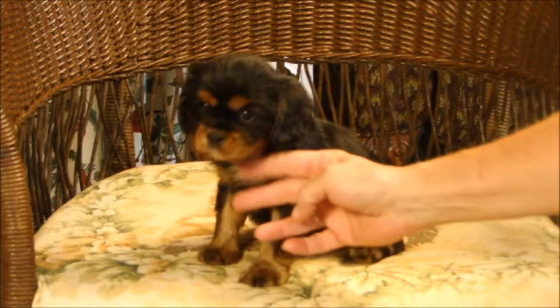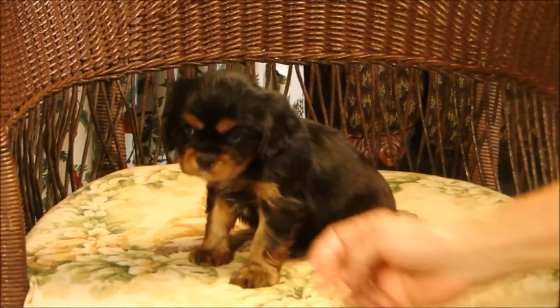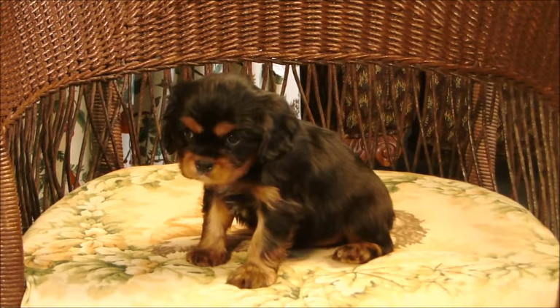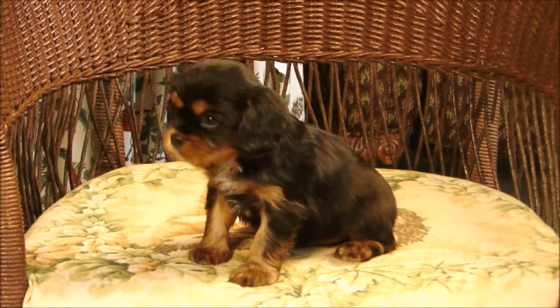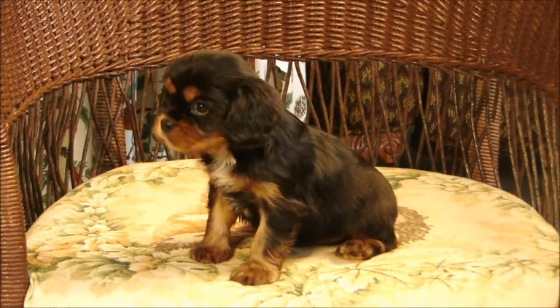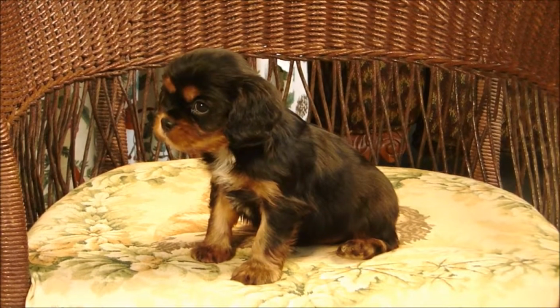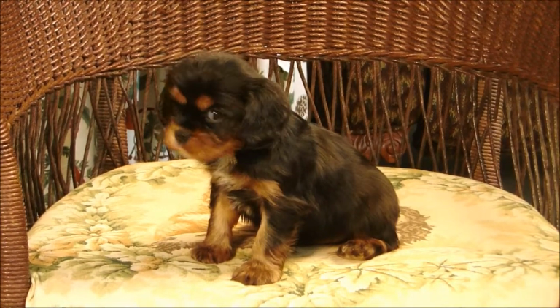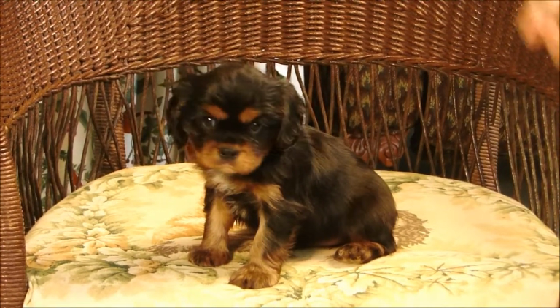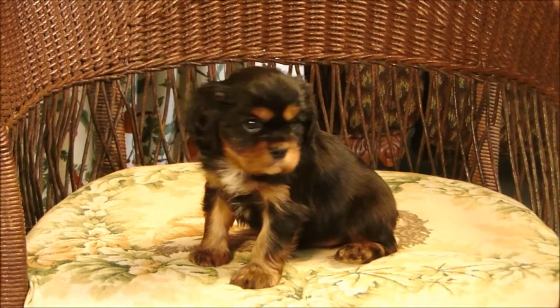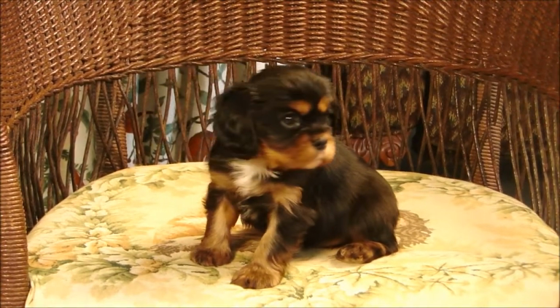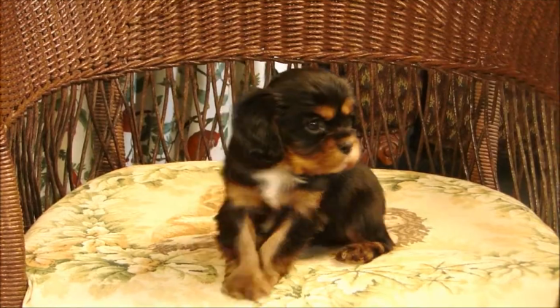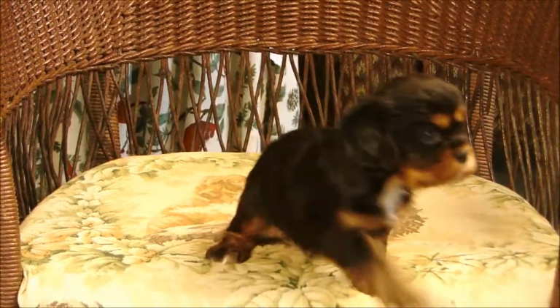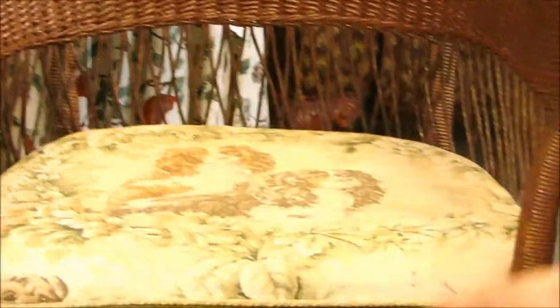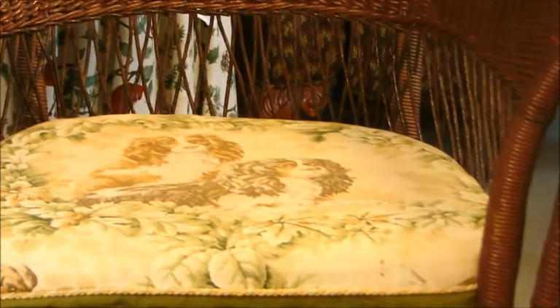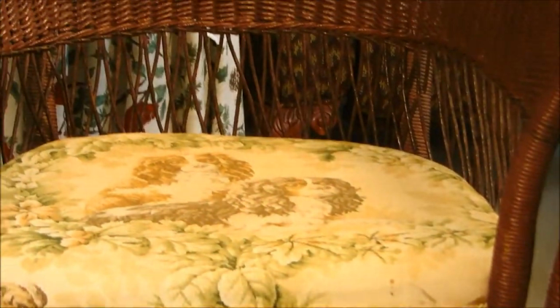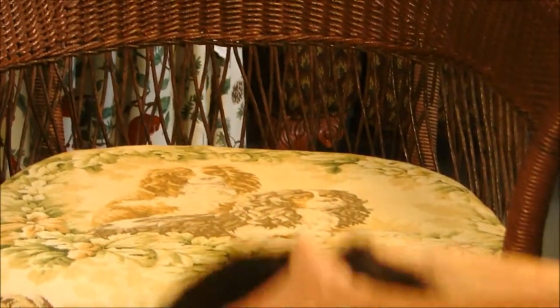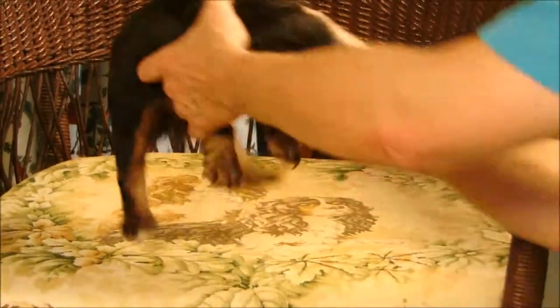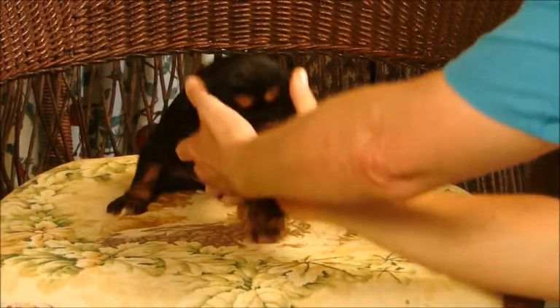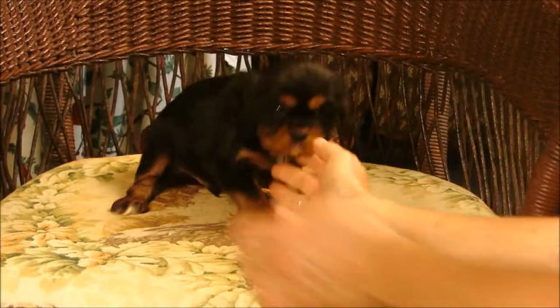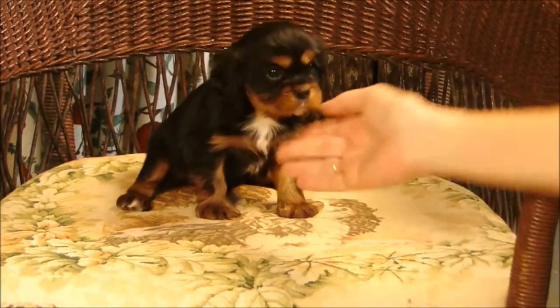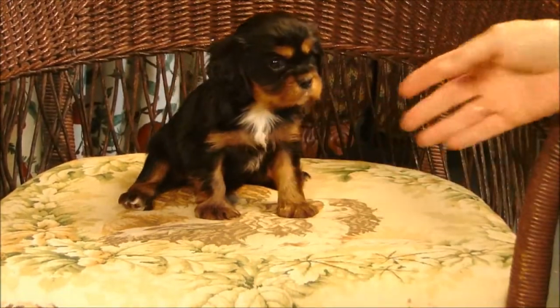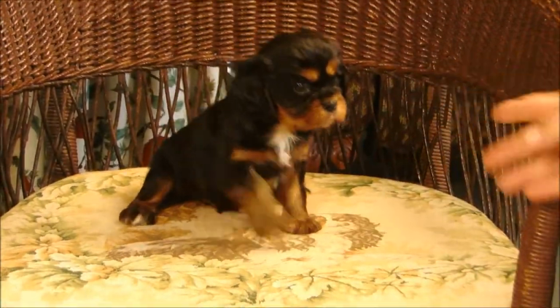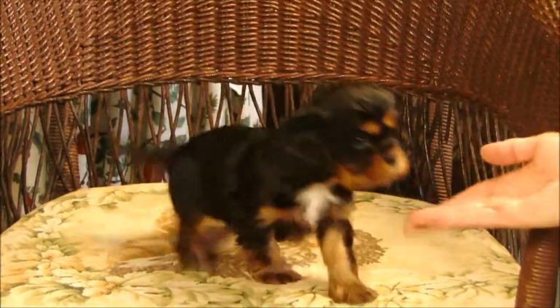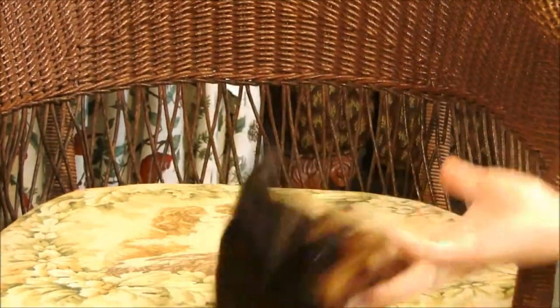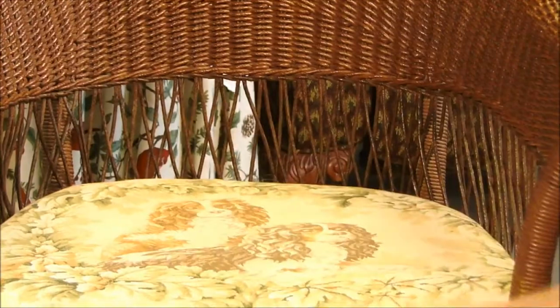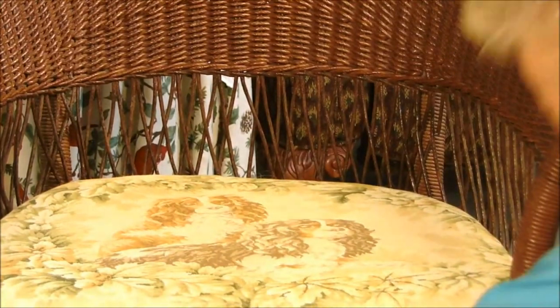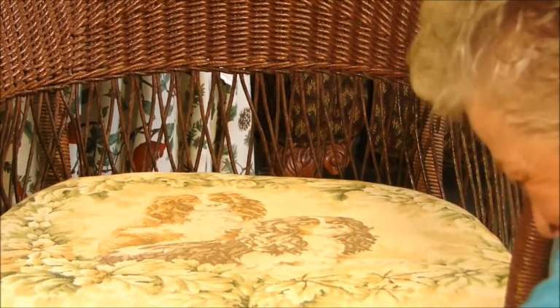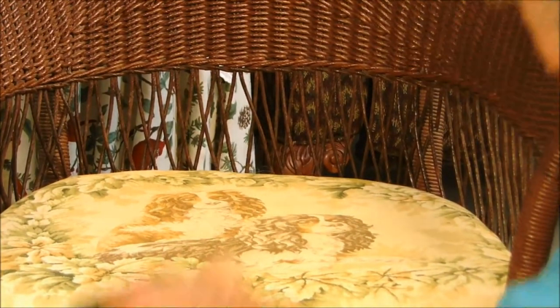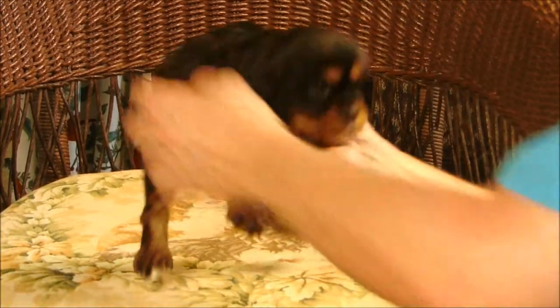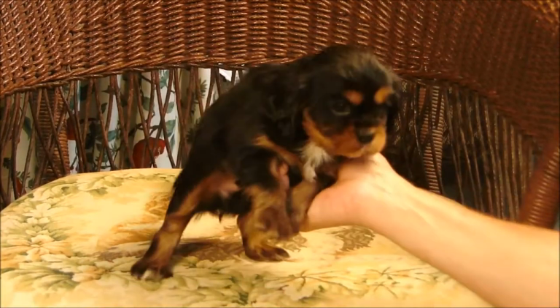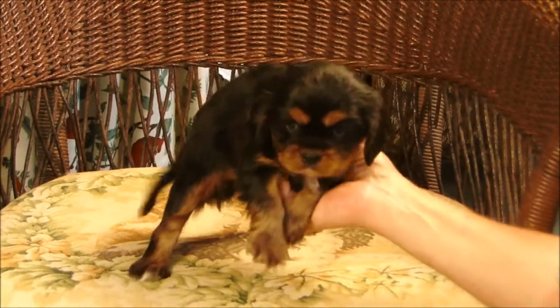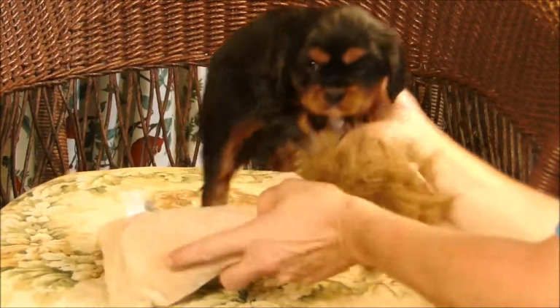Oh, he's pretty. I'll beware. Okay, put him in the barrier.